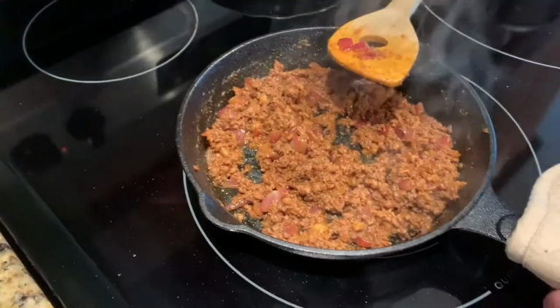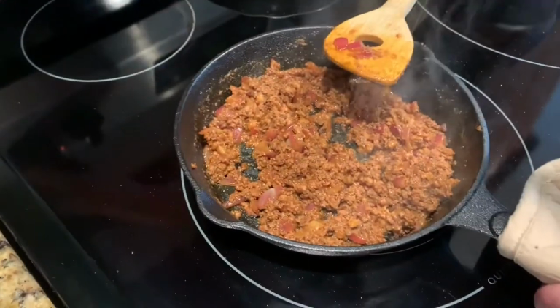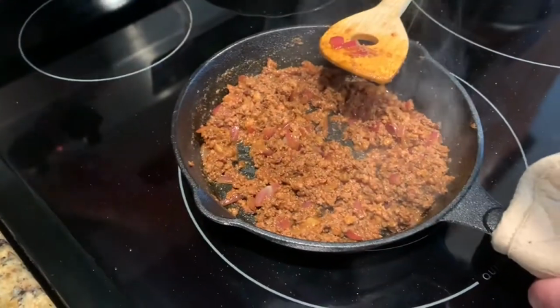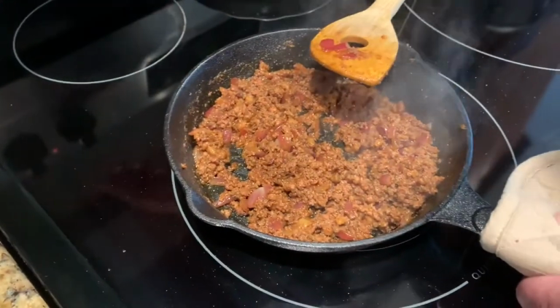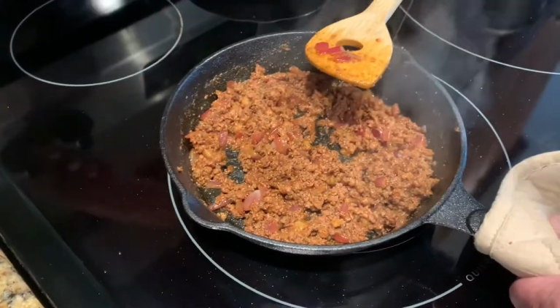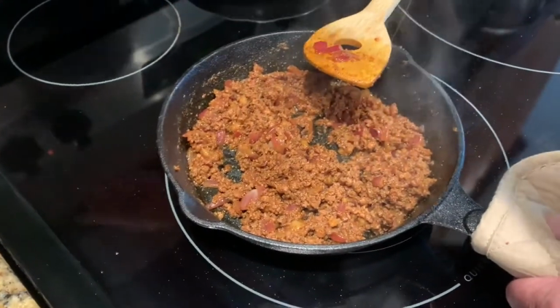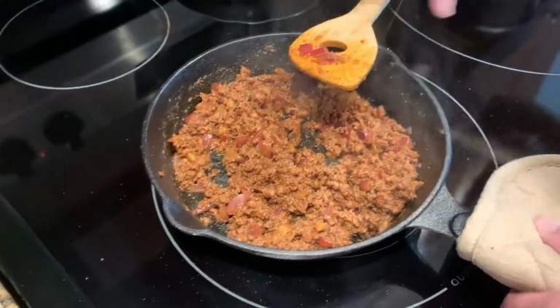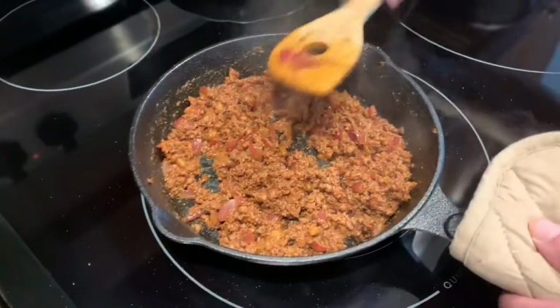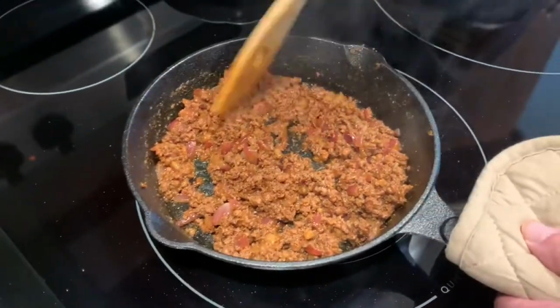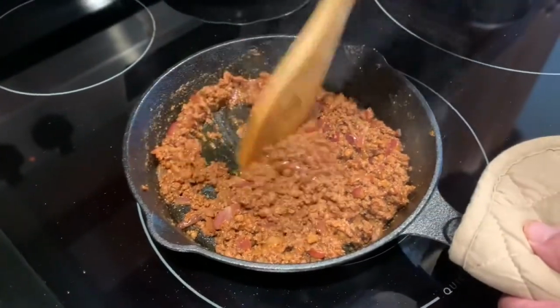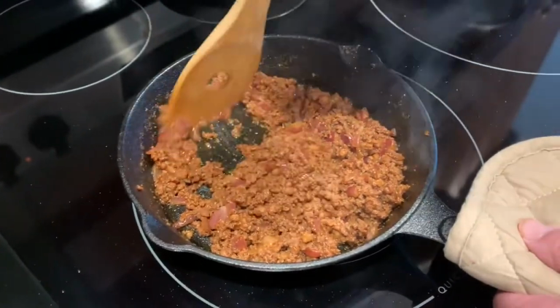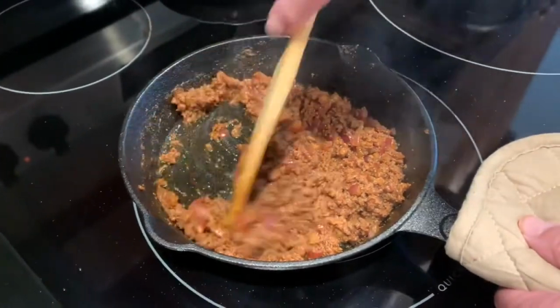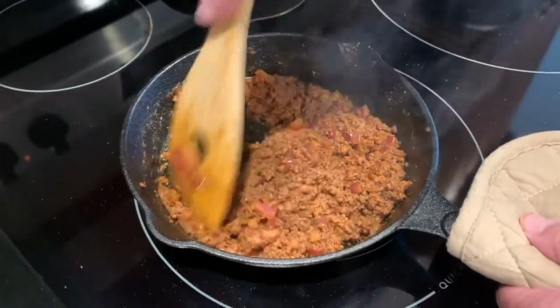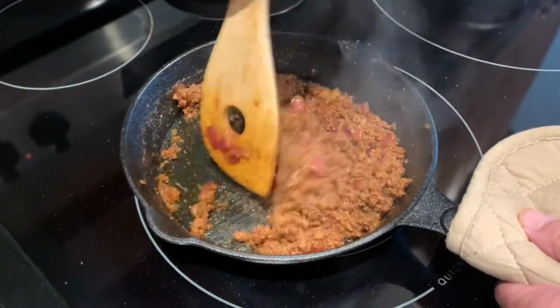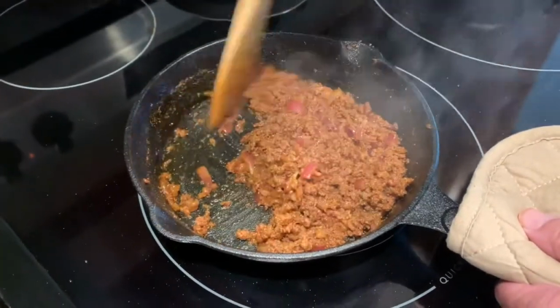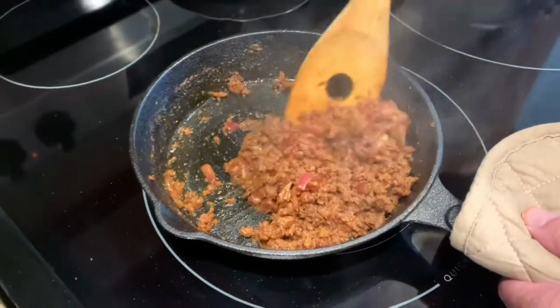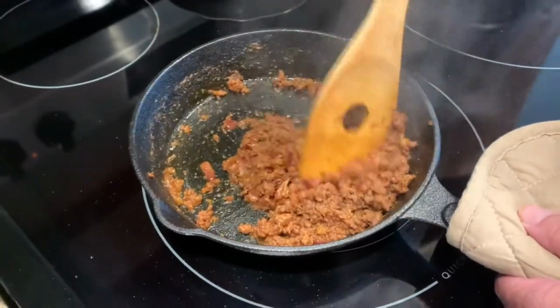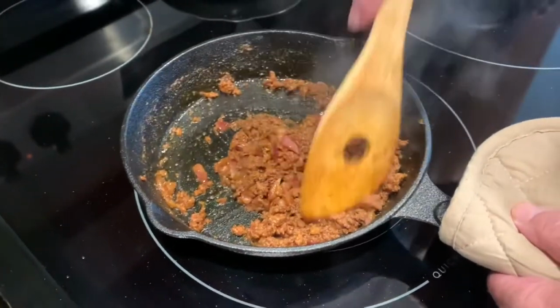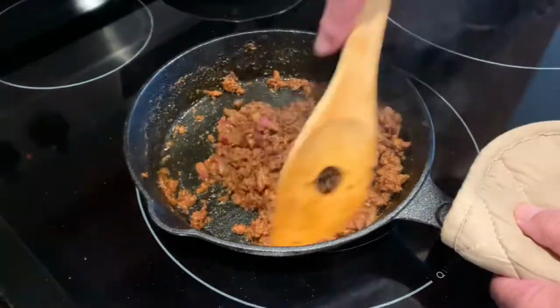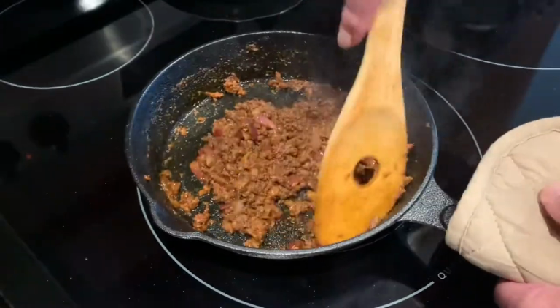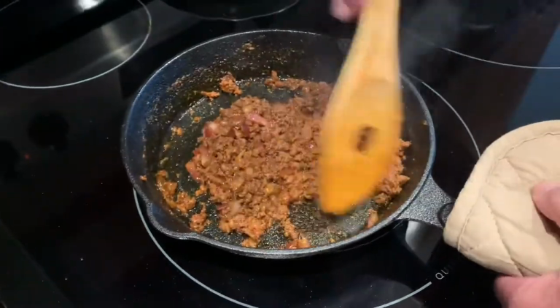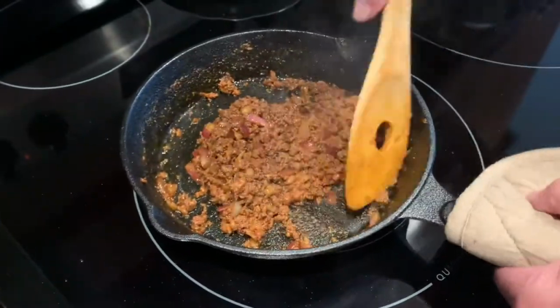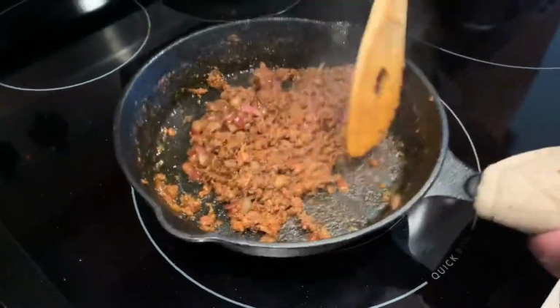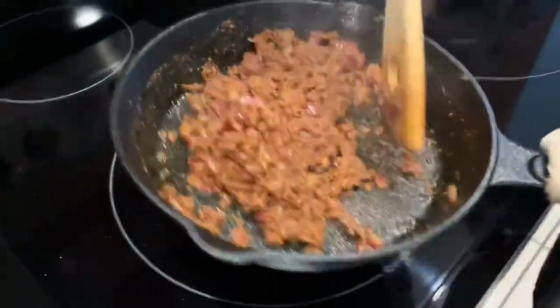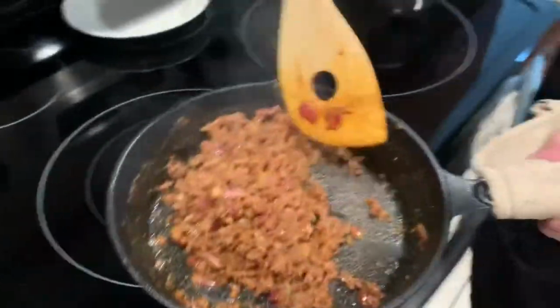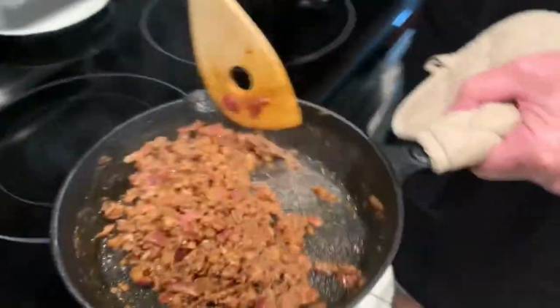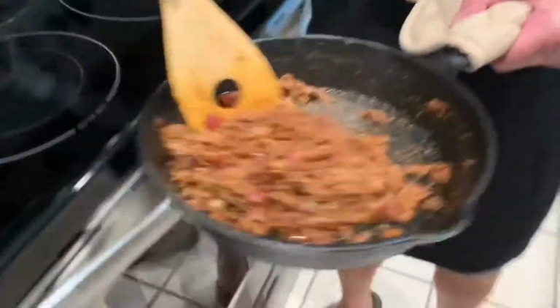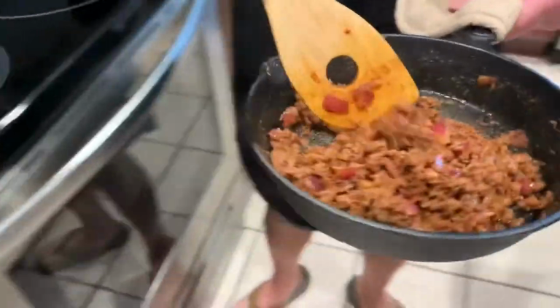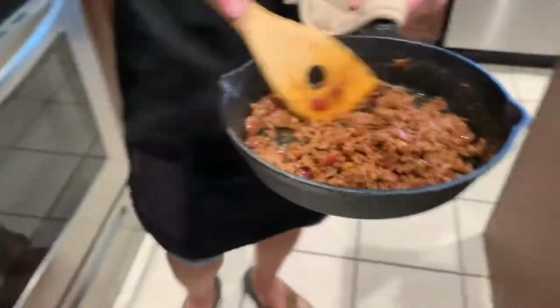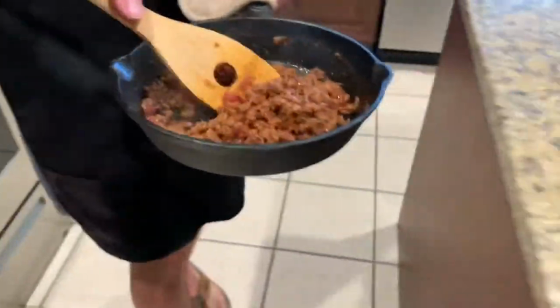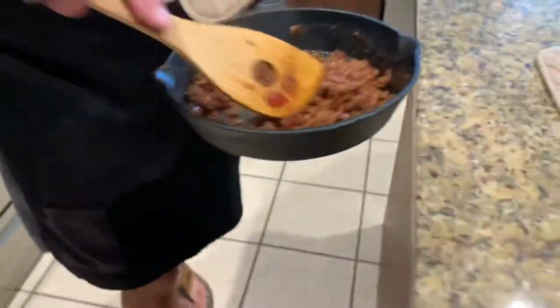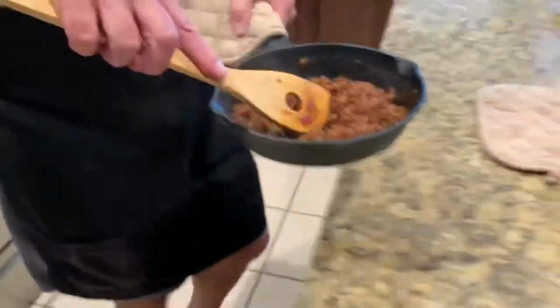The chorizo is finished cooking. I have drained the grease off of it, and boy that chorizo is smelling so good.